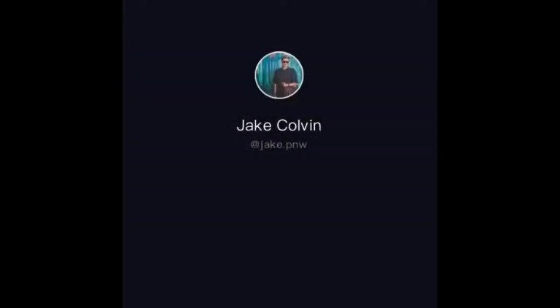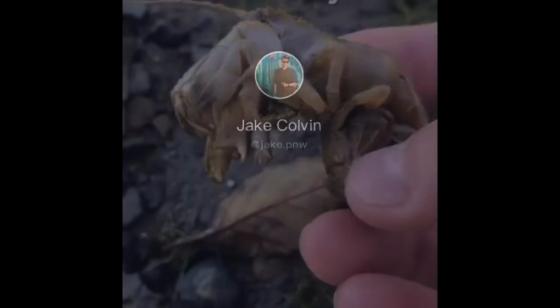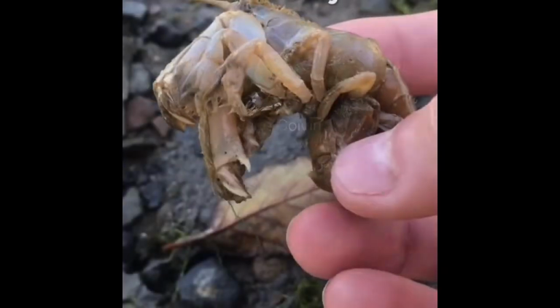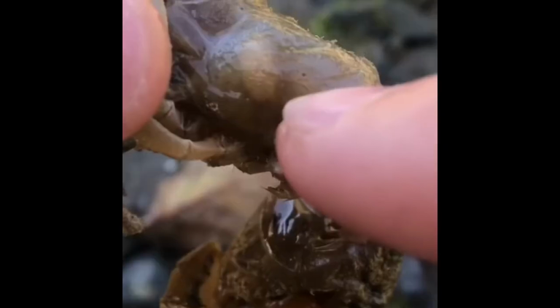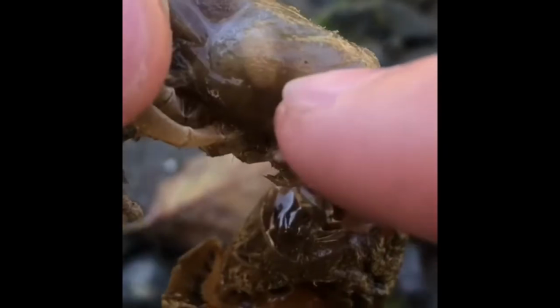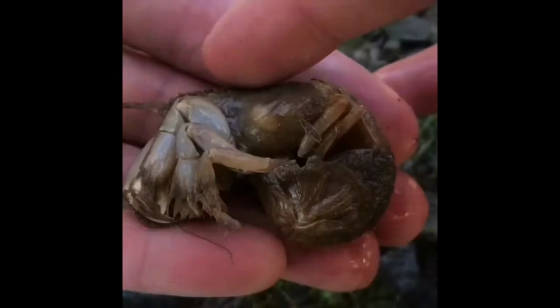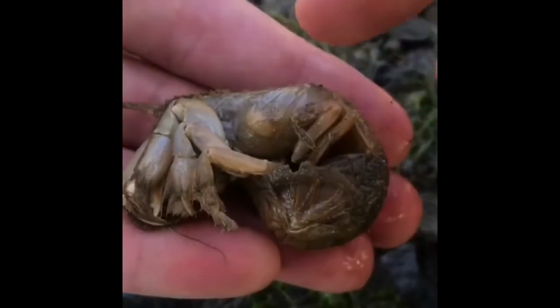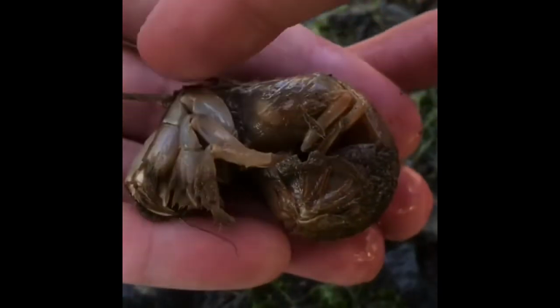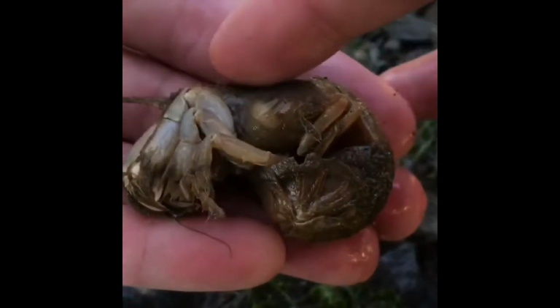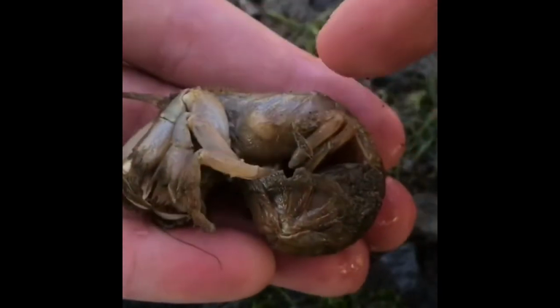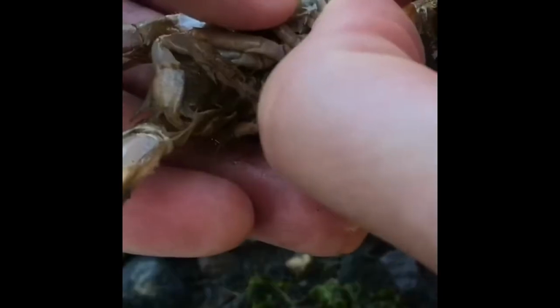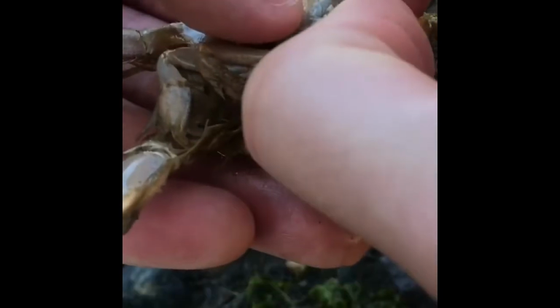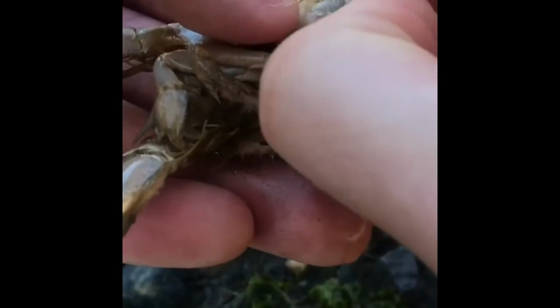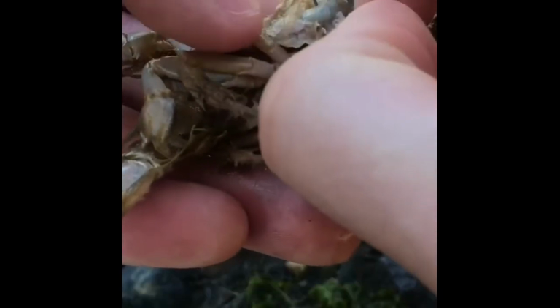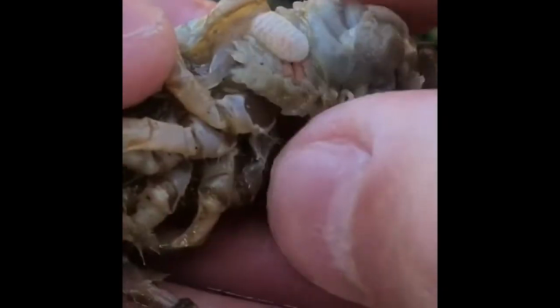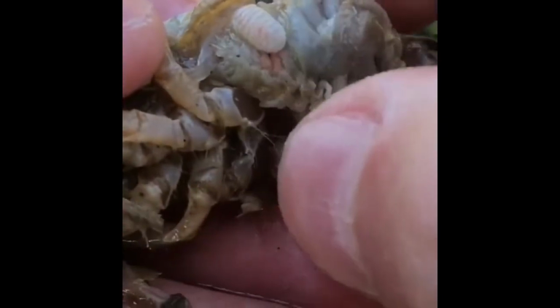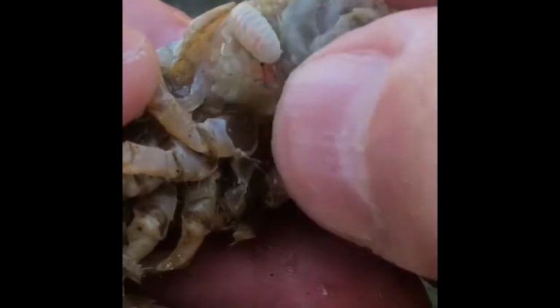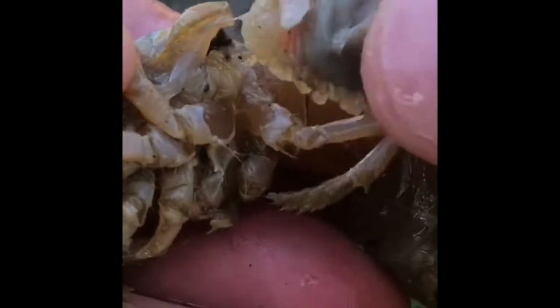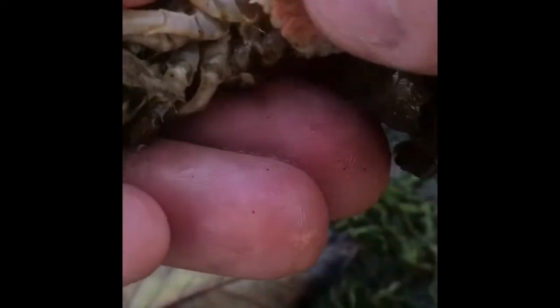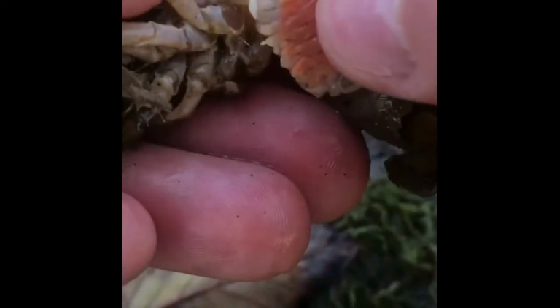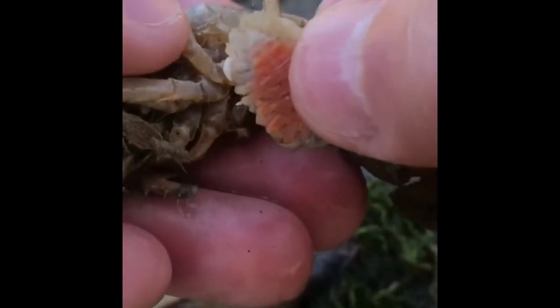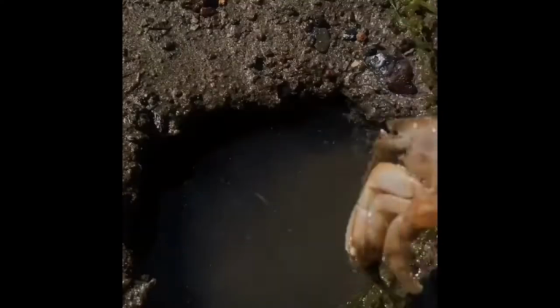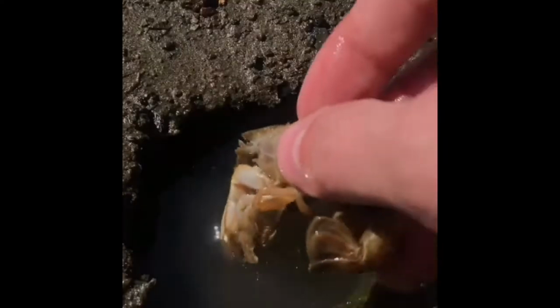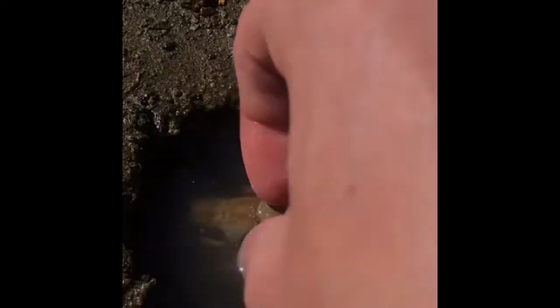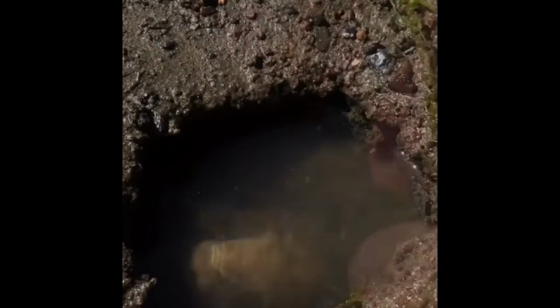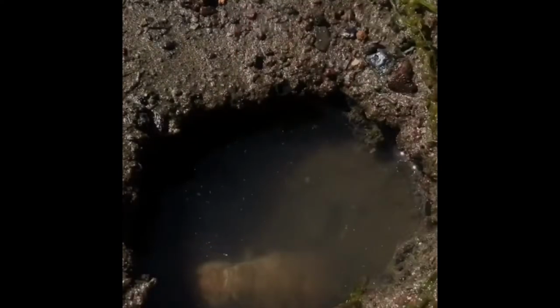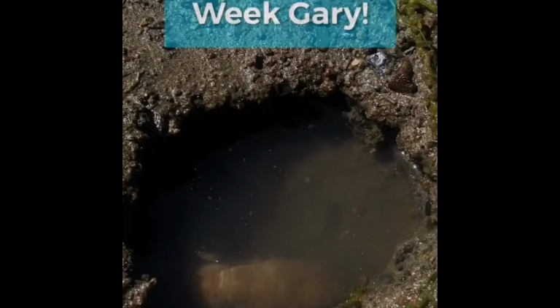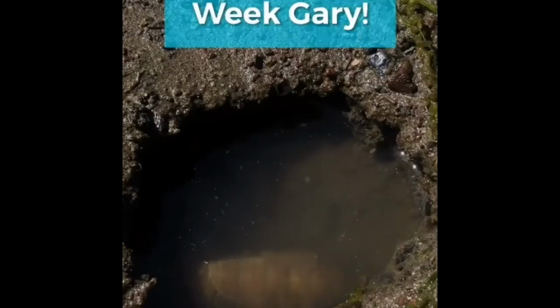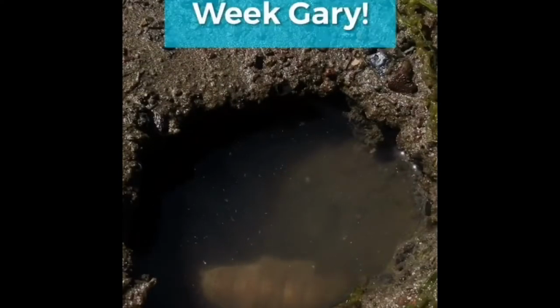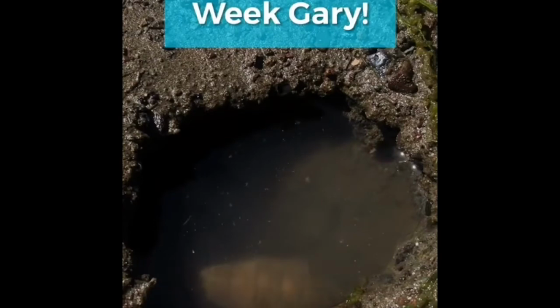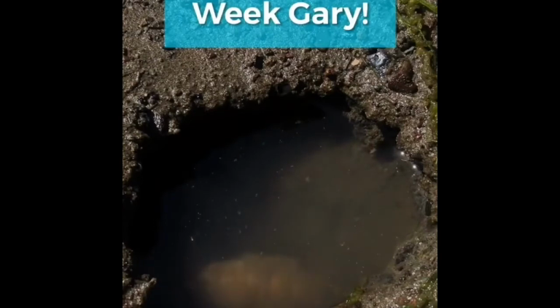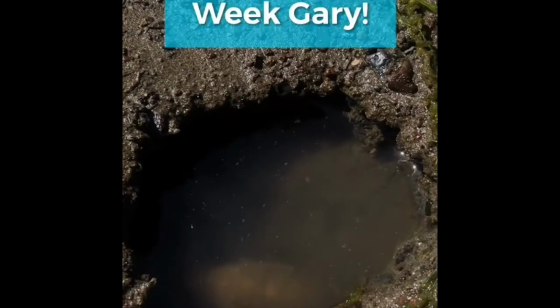Gary is infected with an isopod parasite. Don't worry Gary, I'll help you. First we're going to take the parasite out and provide Gary with some relief. Then we're going to set Gary free. Look — he's got his energy back.